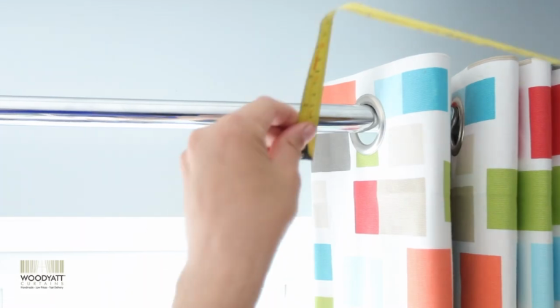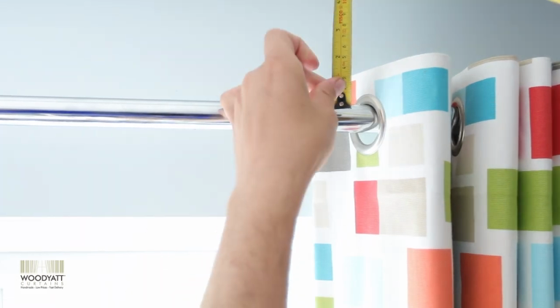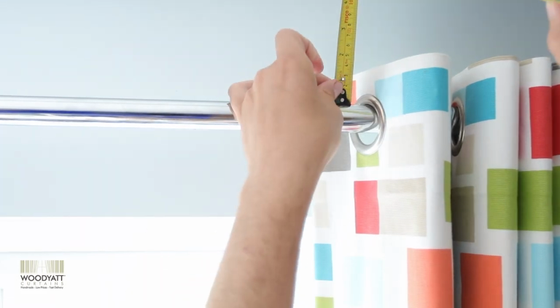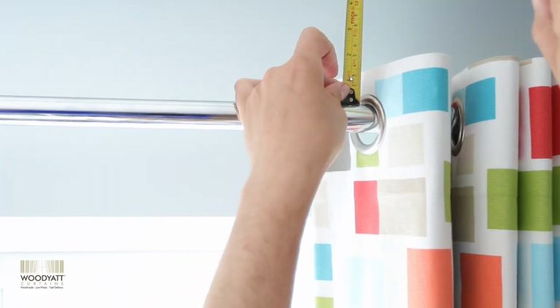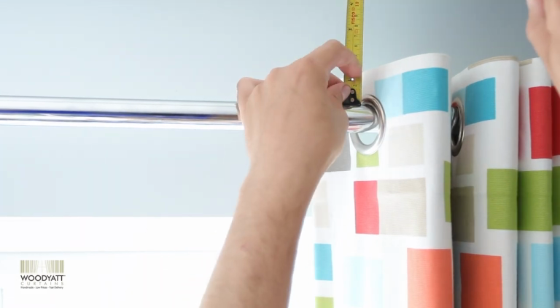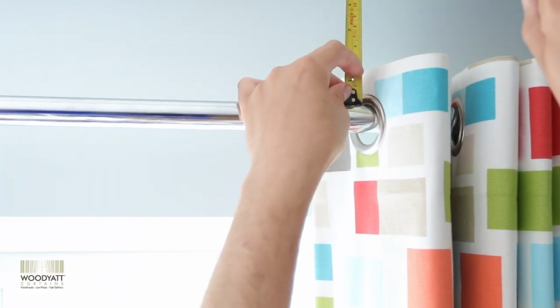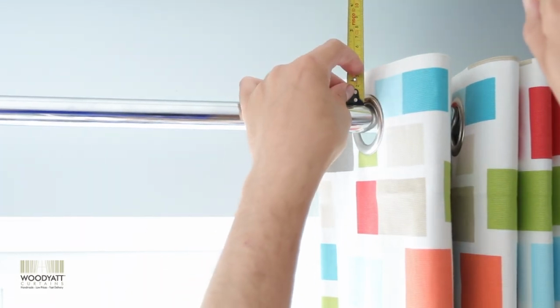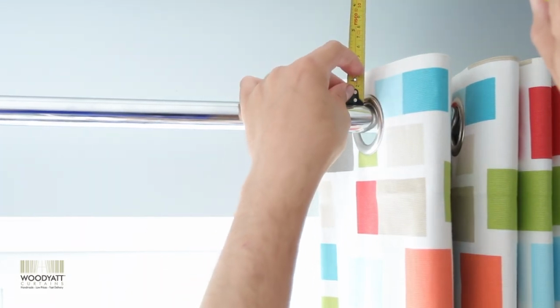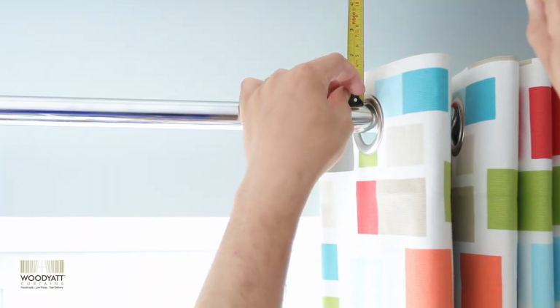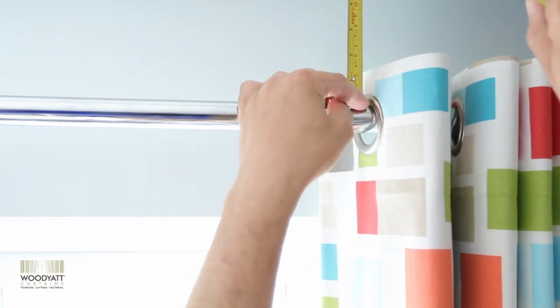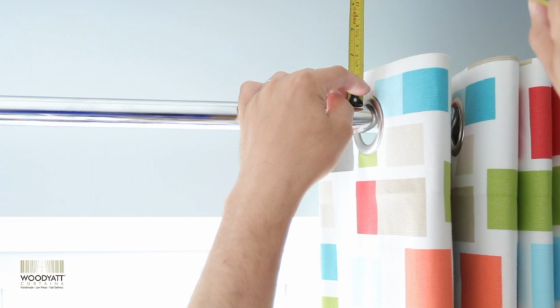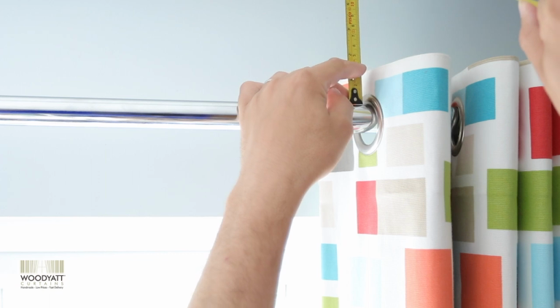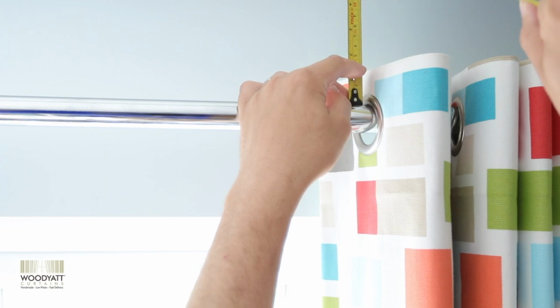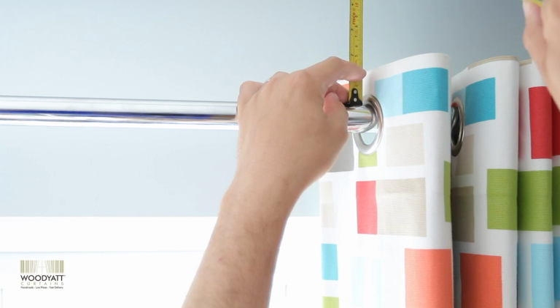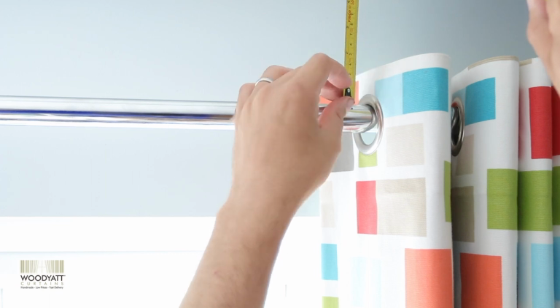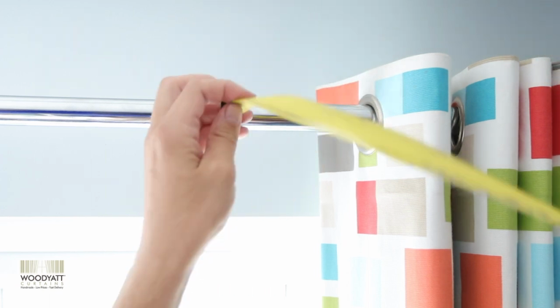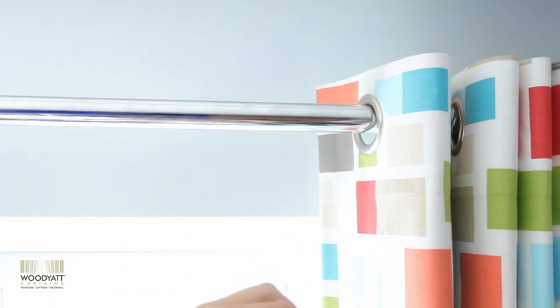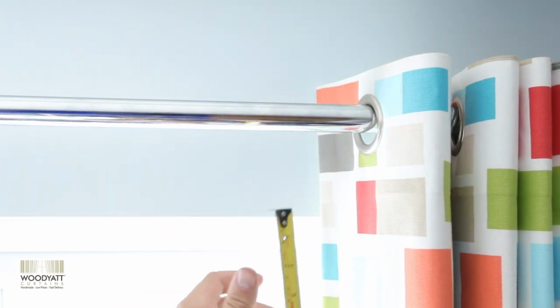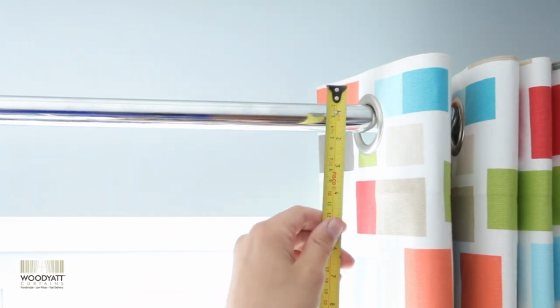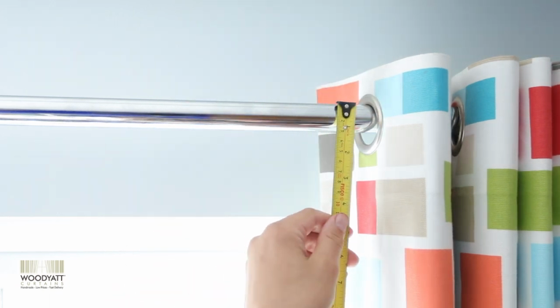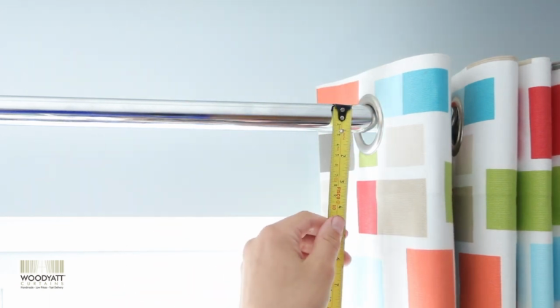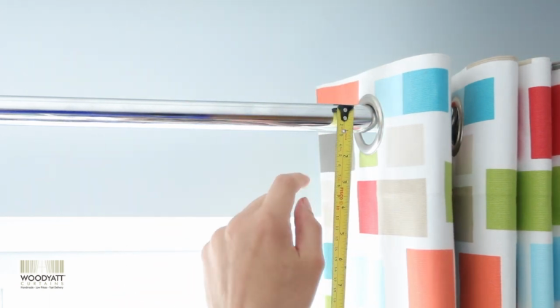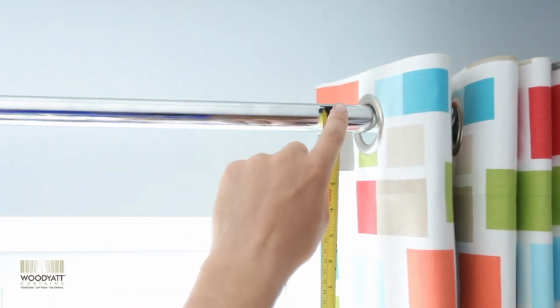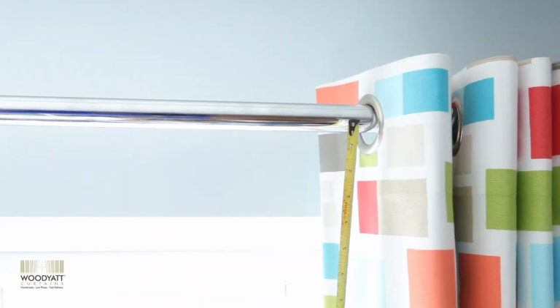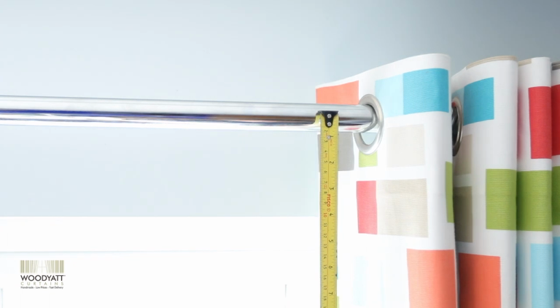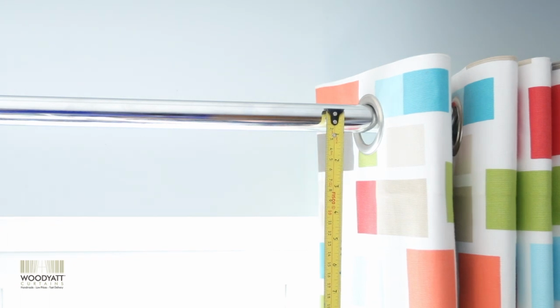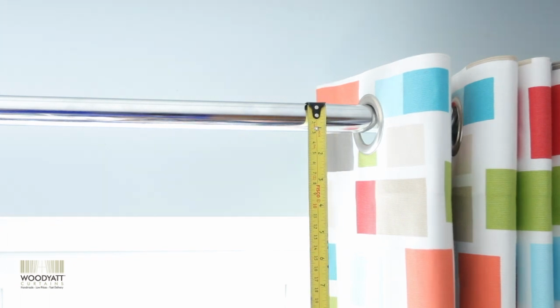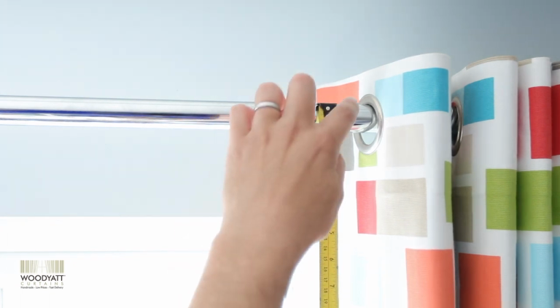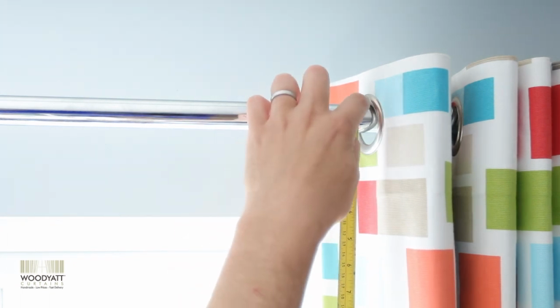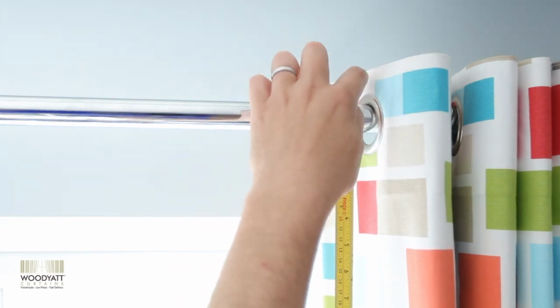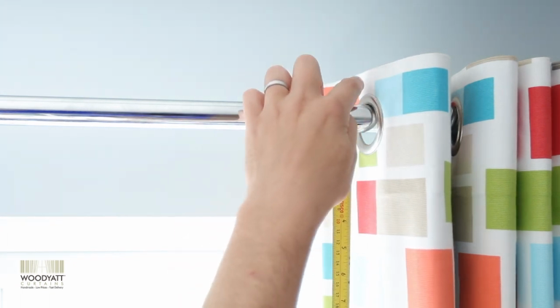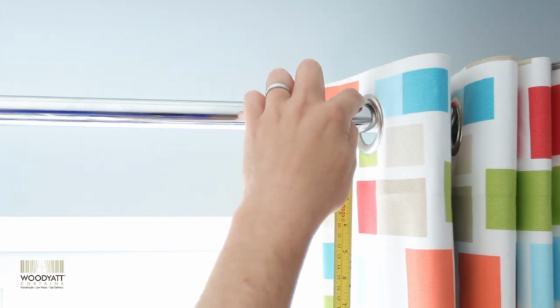There is 3cm between the top of the pole and the eyelet curtains, so you need to measure from the top of the pole to where you want them to finish, and then add on 3cm to give you the overall height of the curtain.